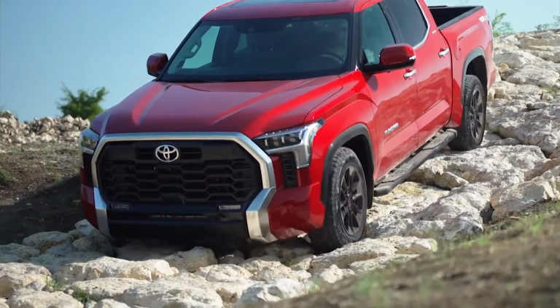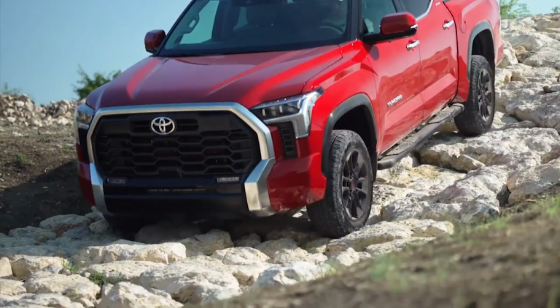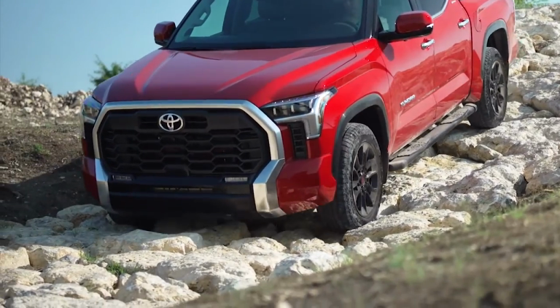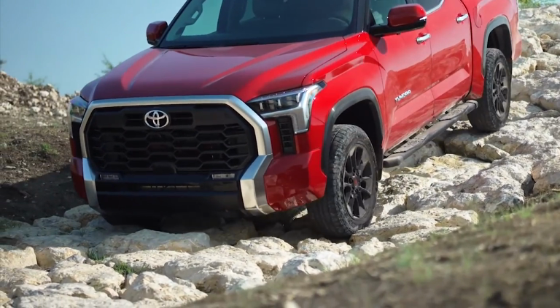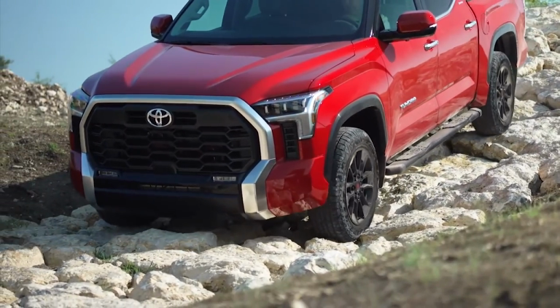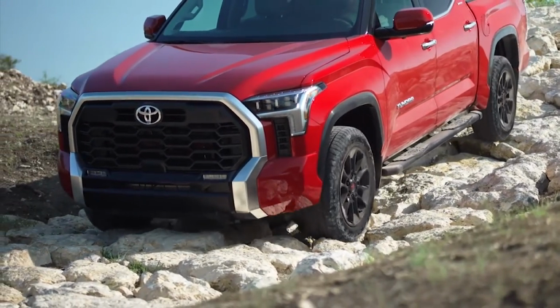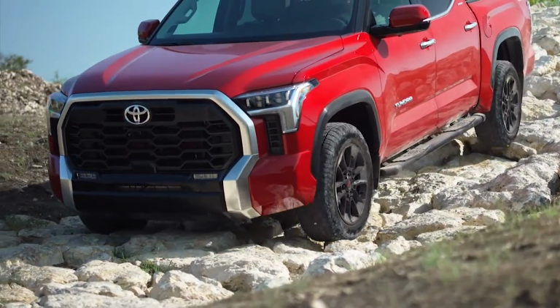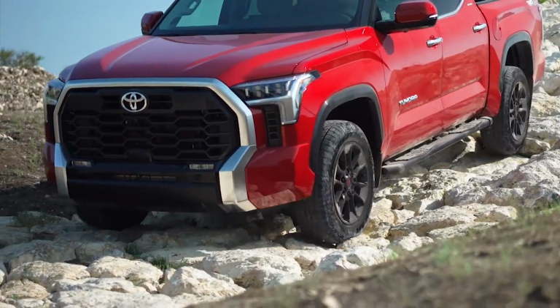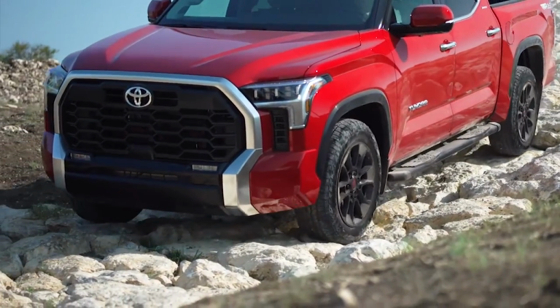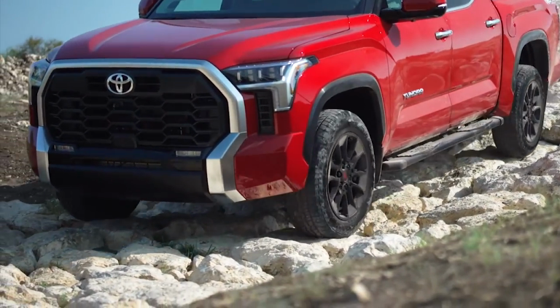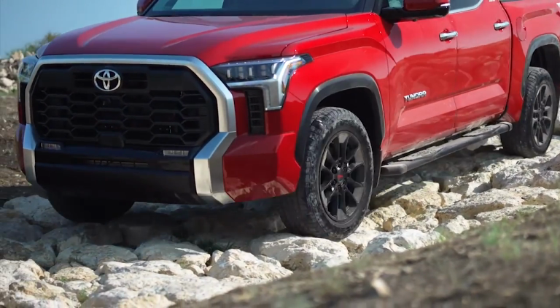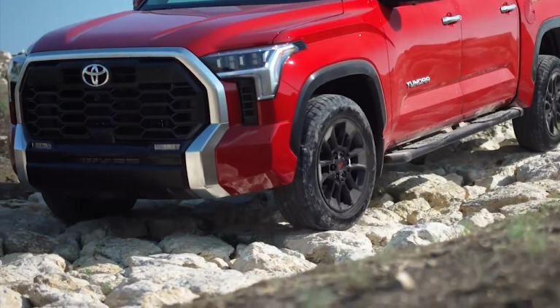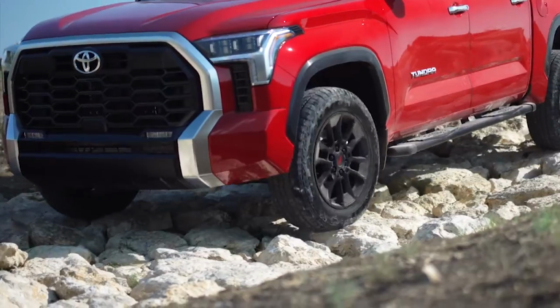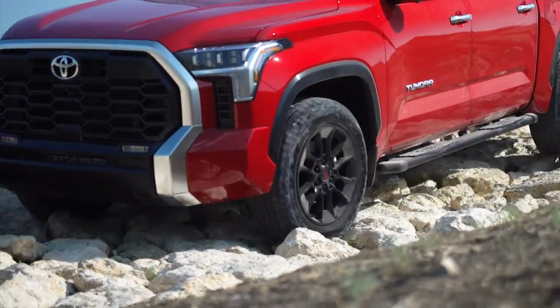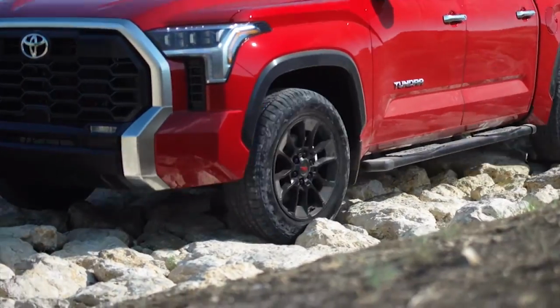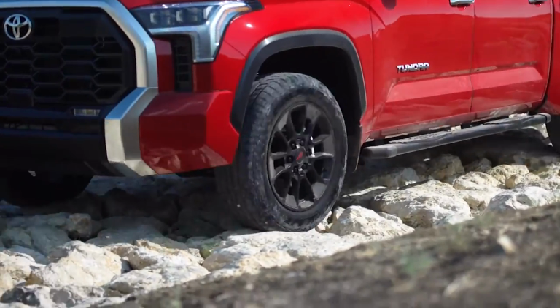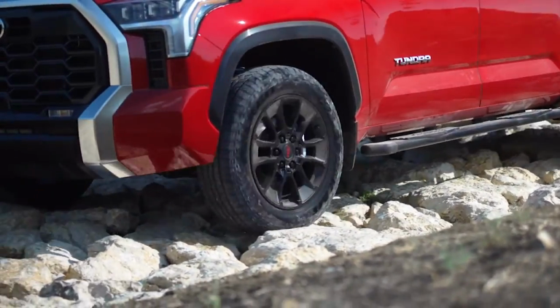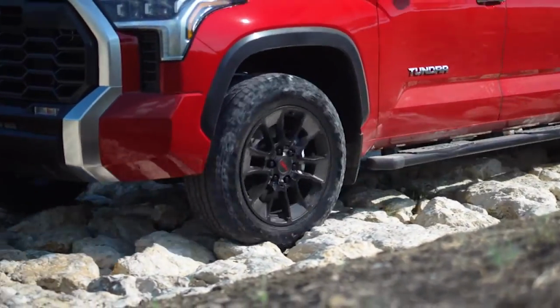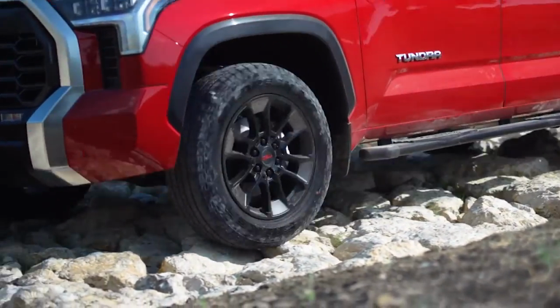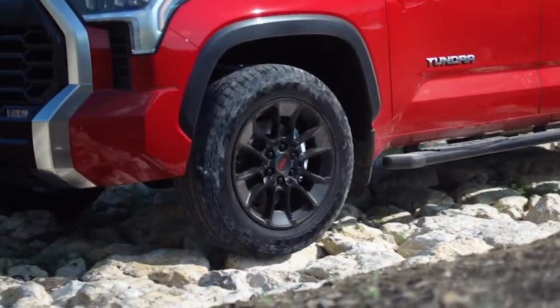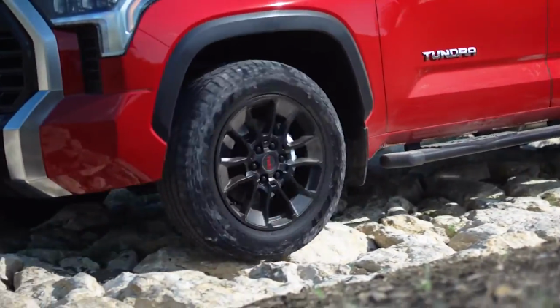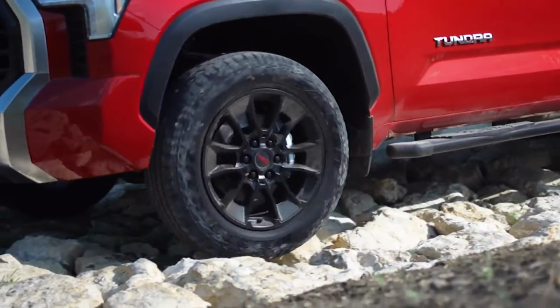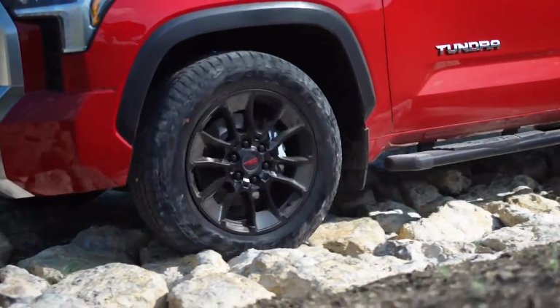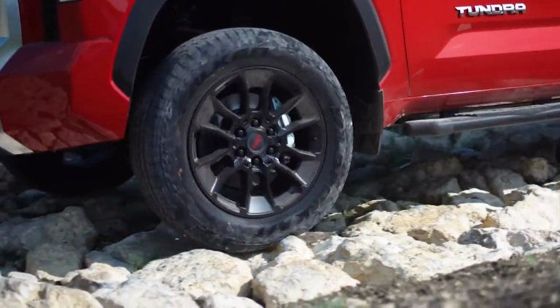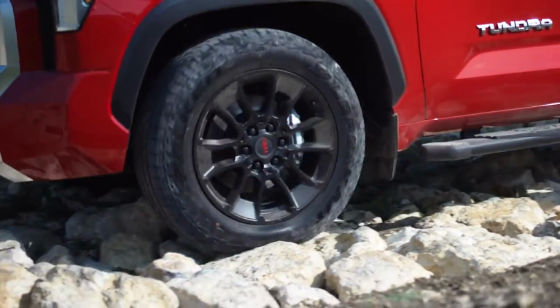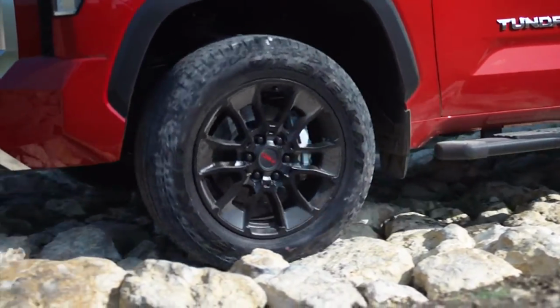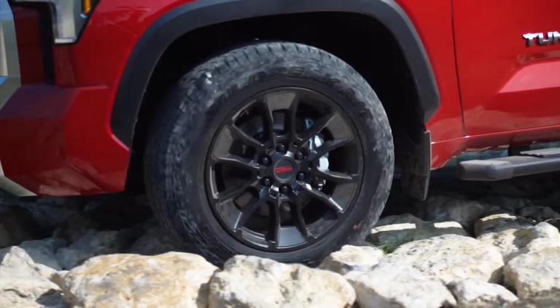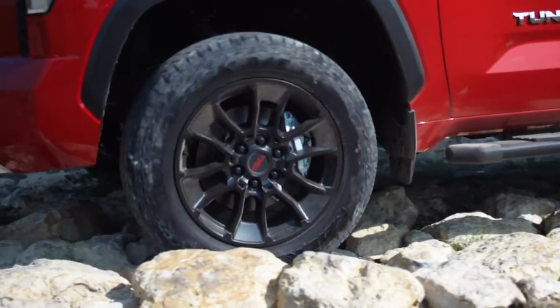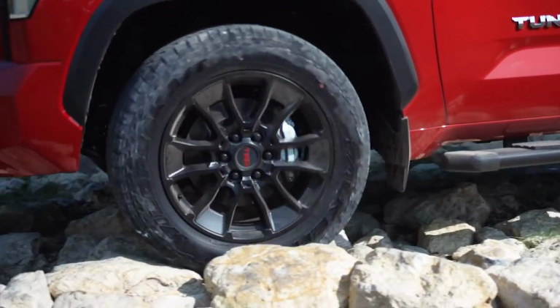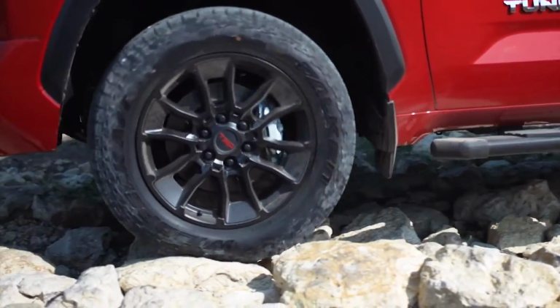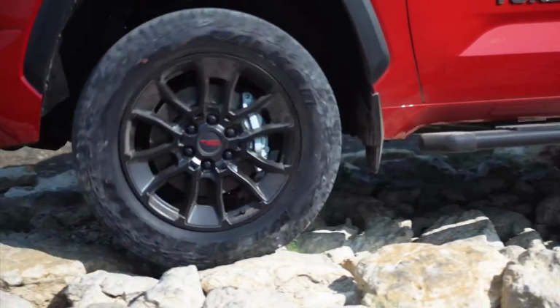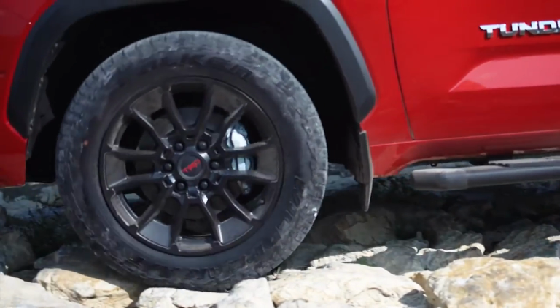New wheels are the most expensive yet longest-lasting option. A set of Black TRD Pro wheels will run you over $2,500, but if you have the cash, they are fantastic options. Used wheels are a great option and can be far cheaper, but make sure you inspect them first.